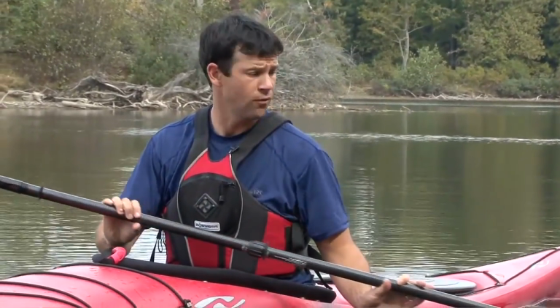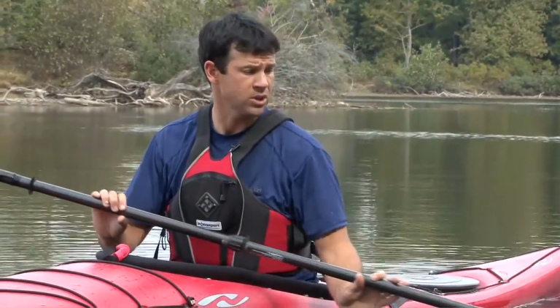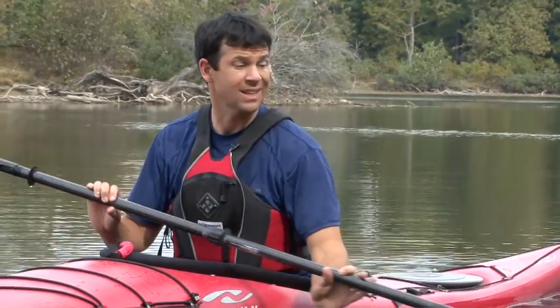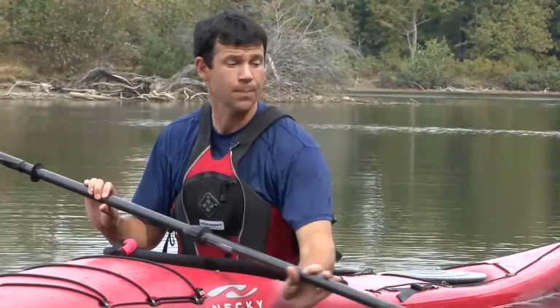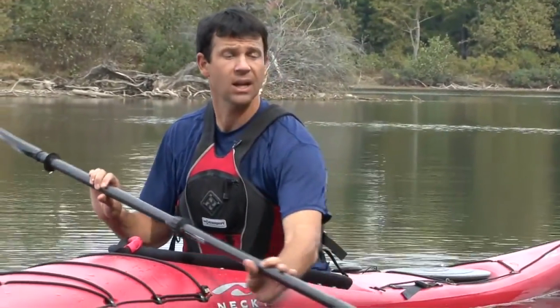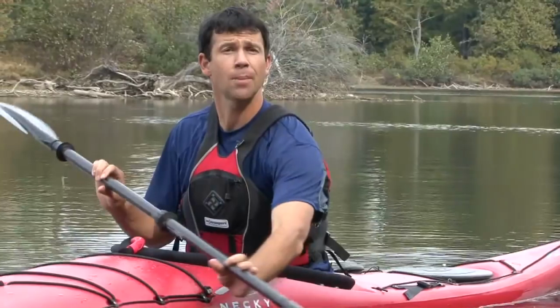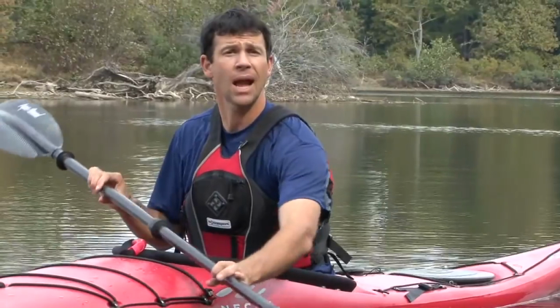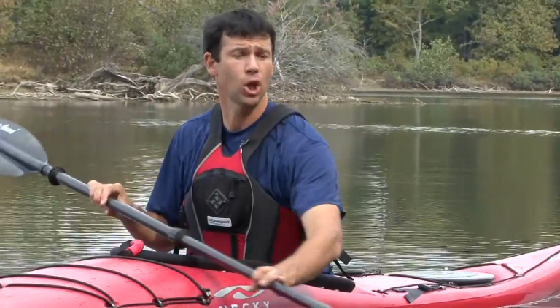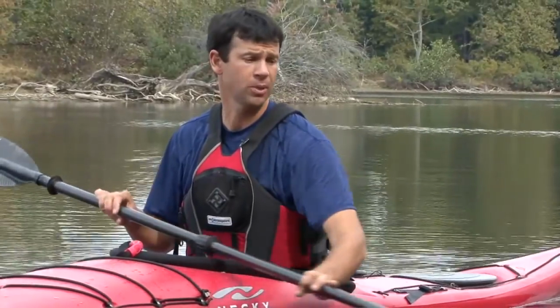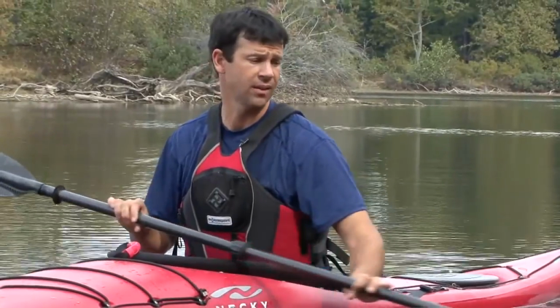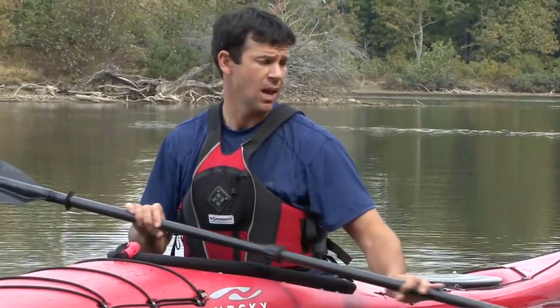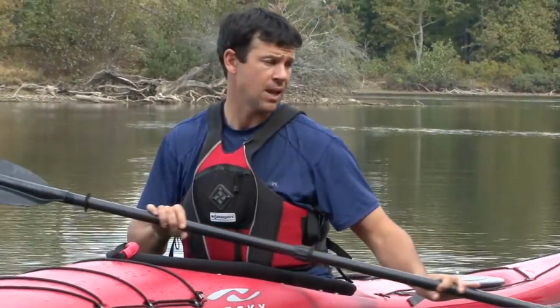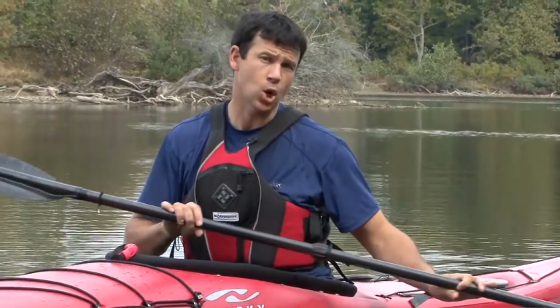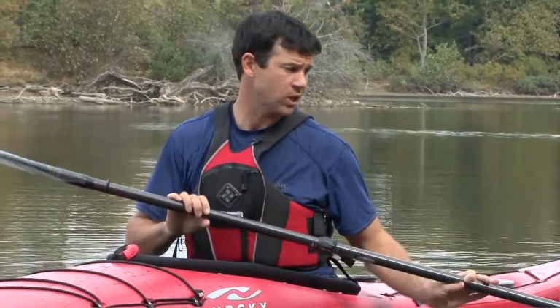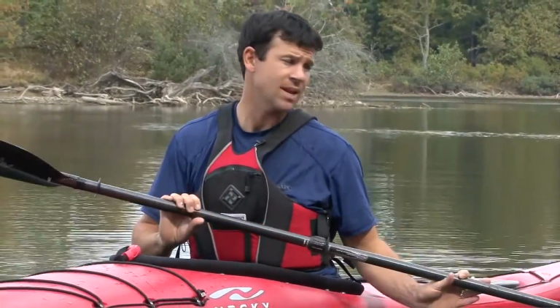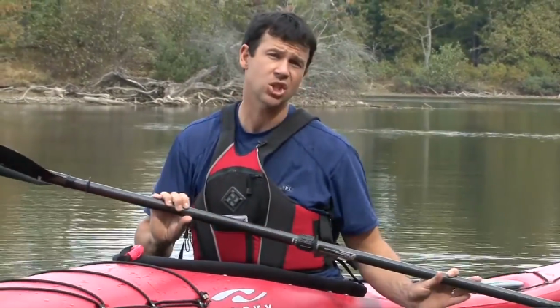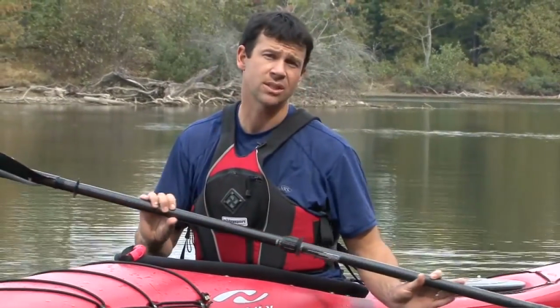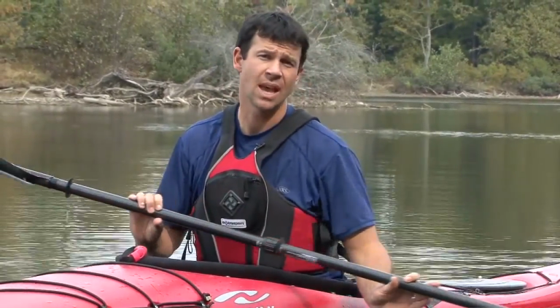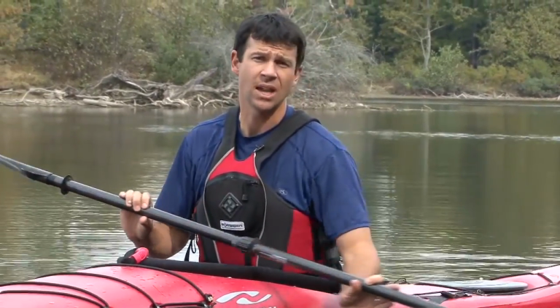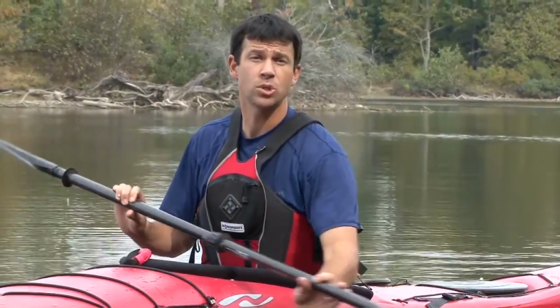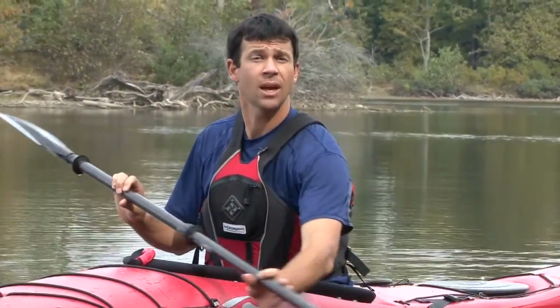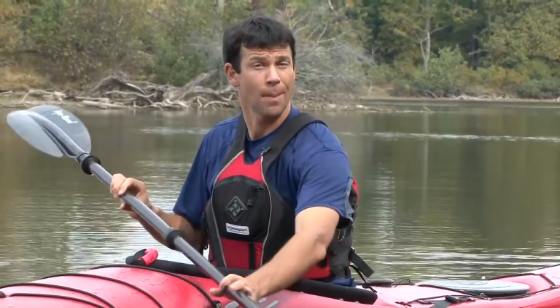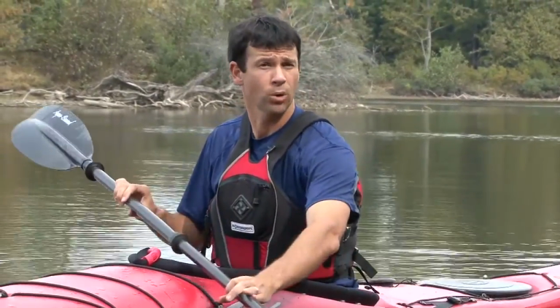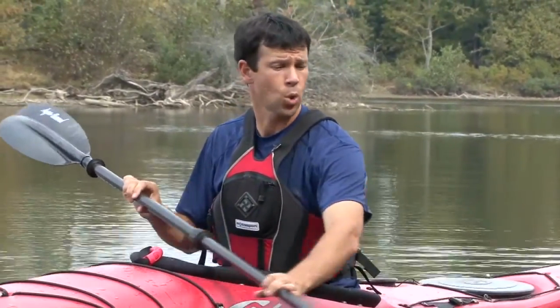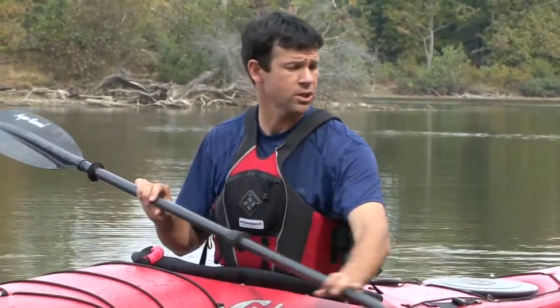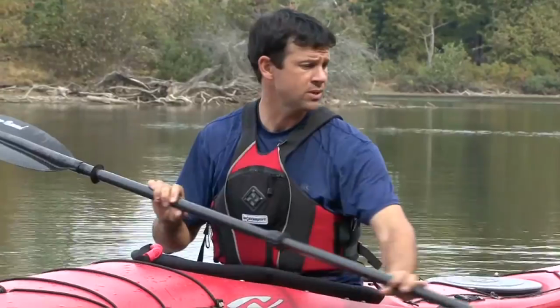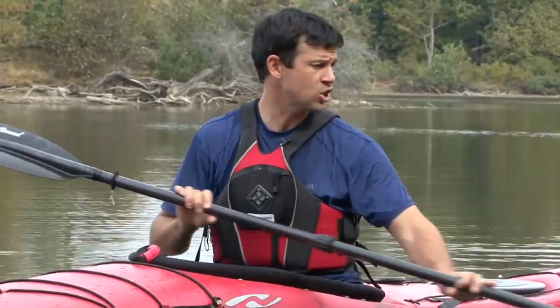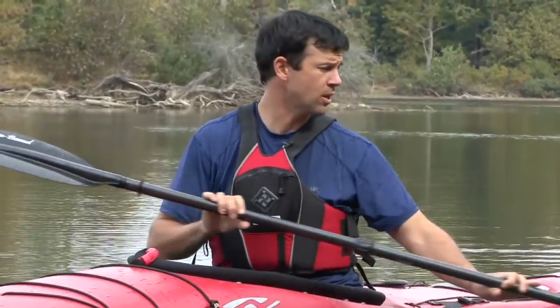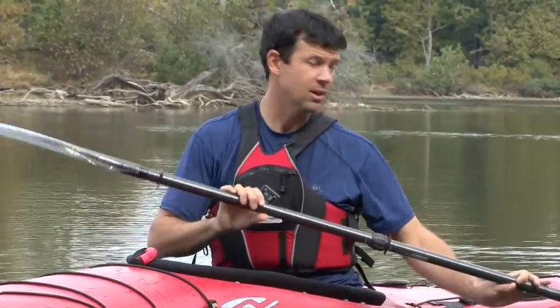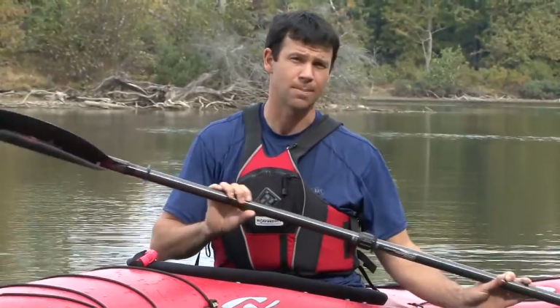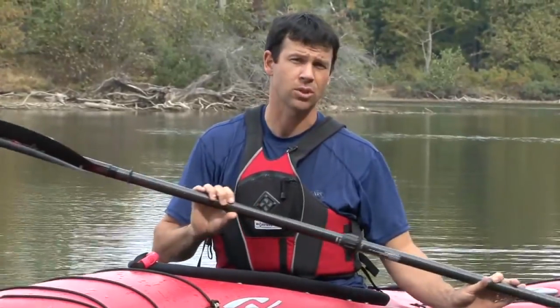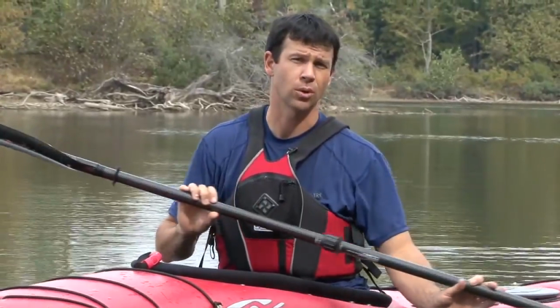Focus on keeping a climbing angle on your blade, making quick transitions, and using the power of torso rotation to power the stroke.